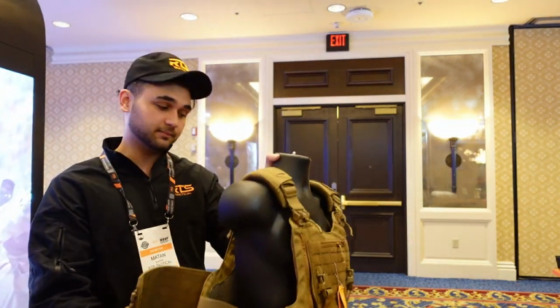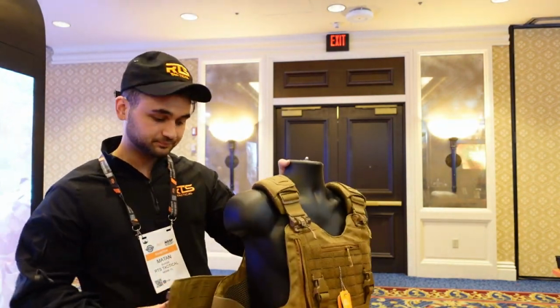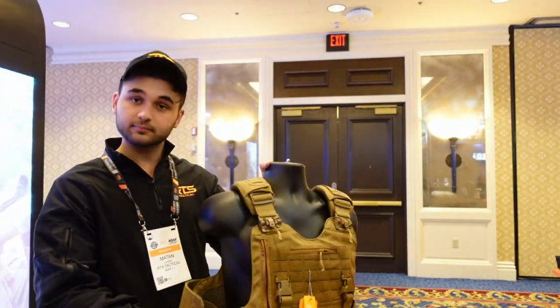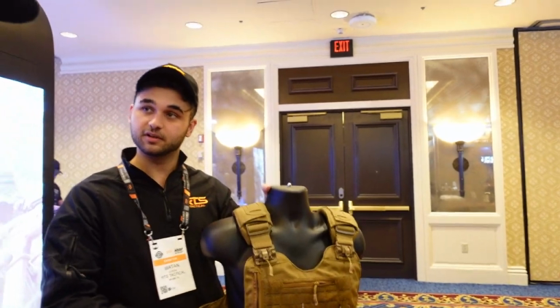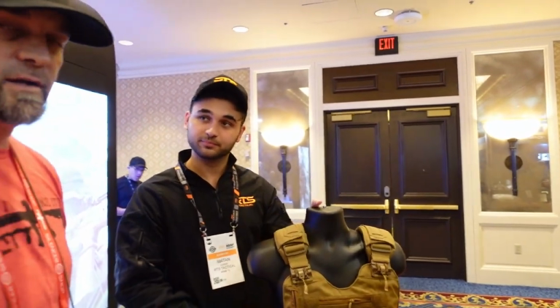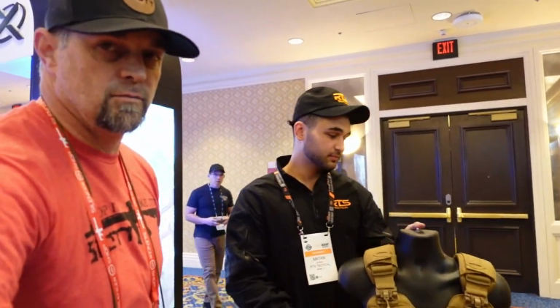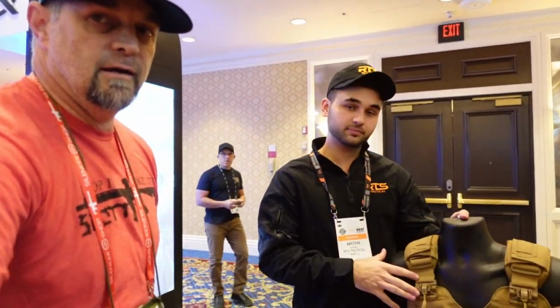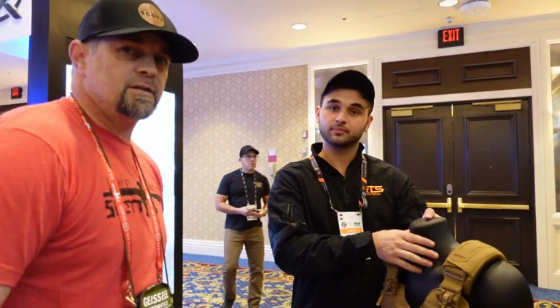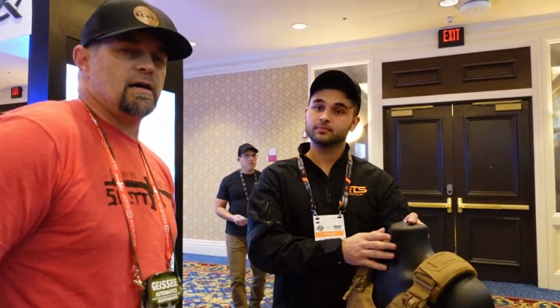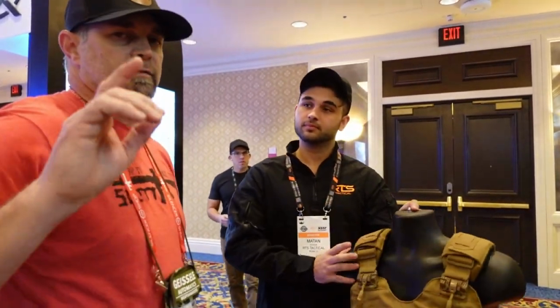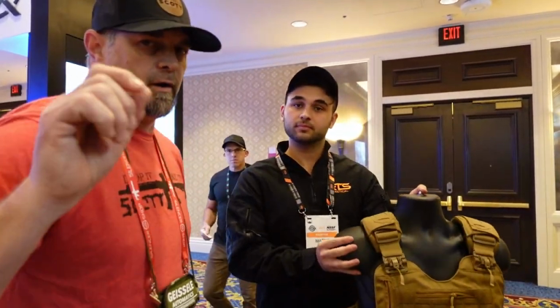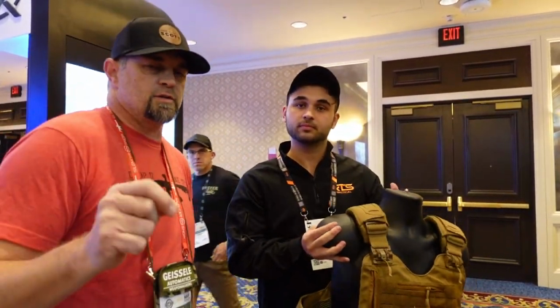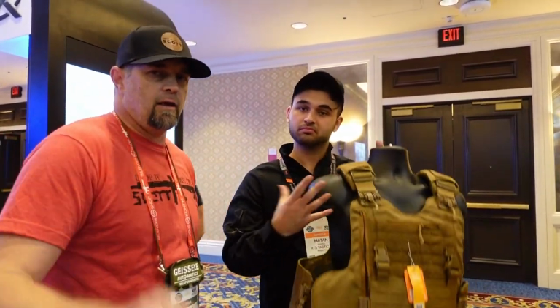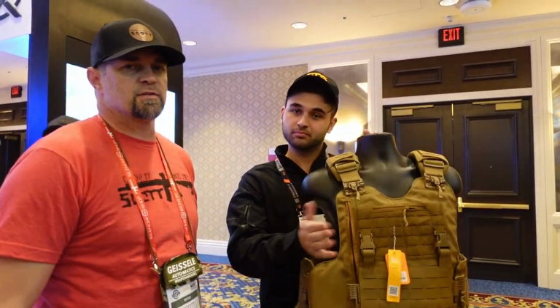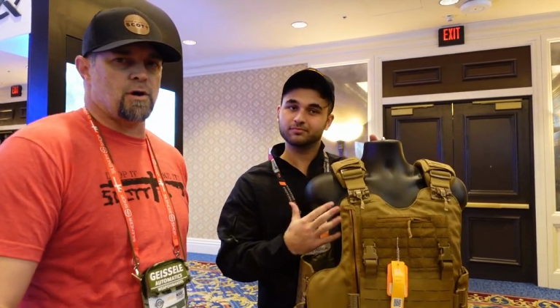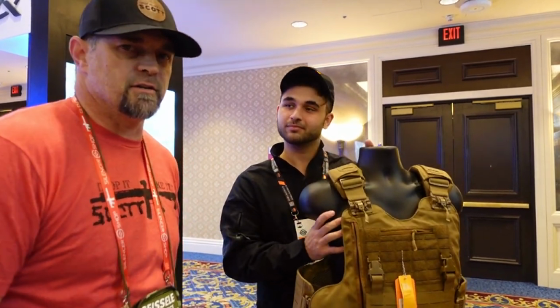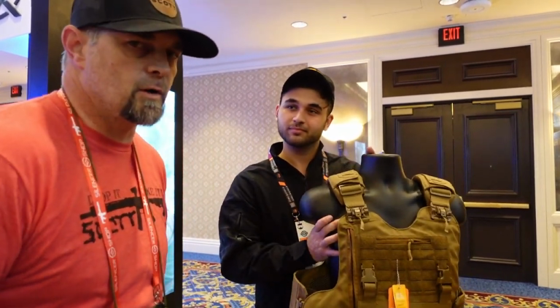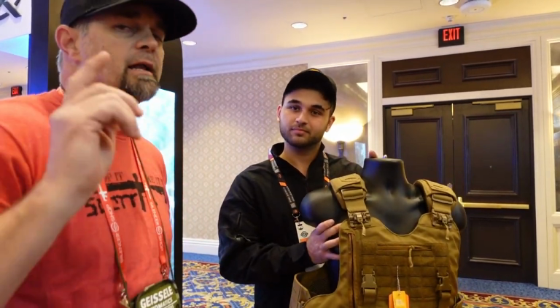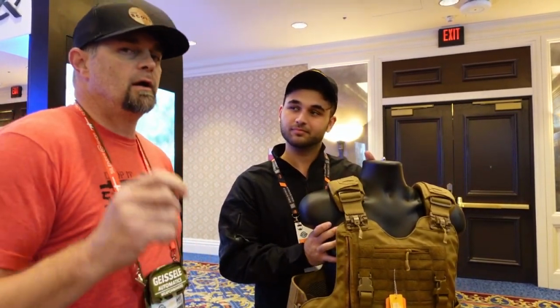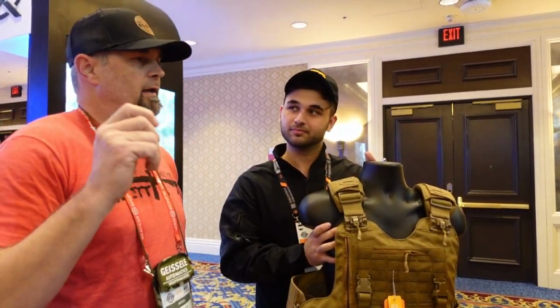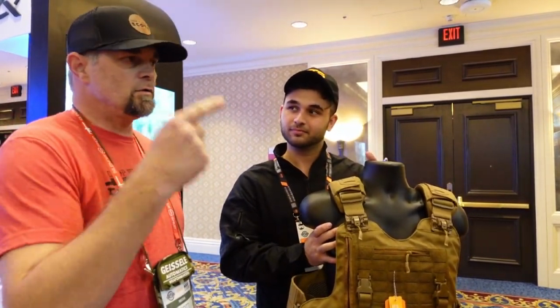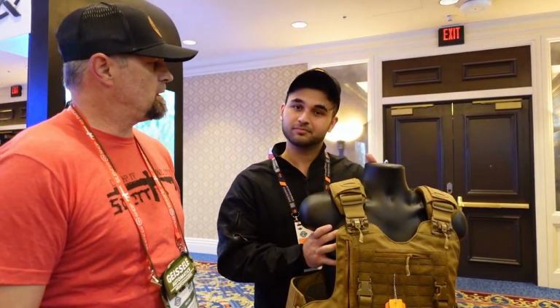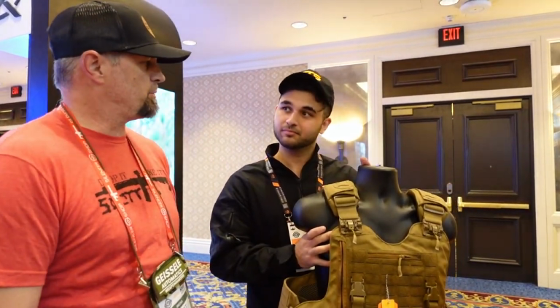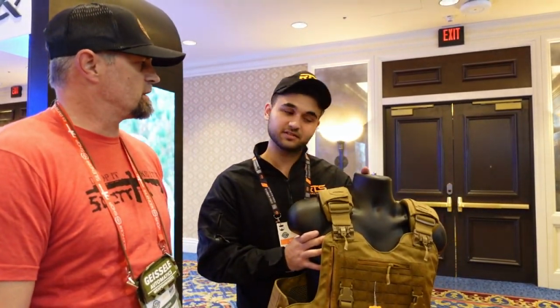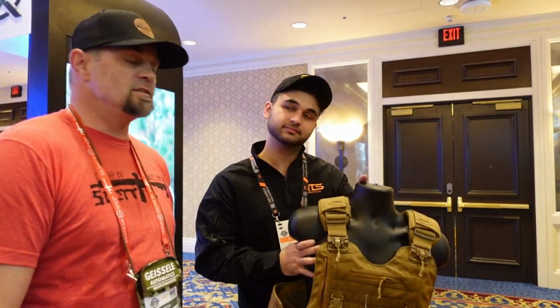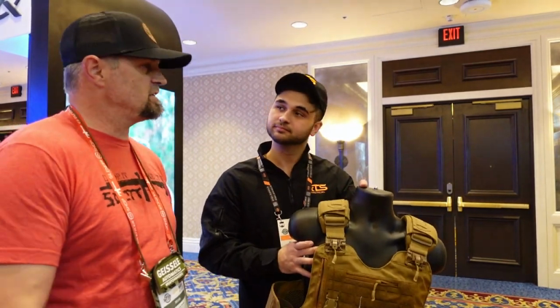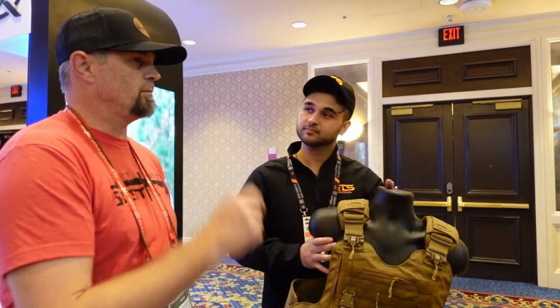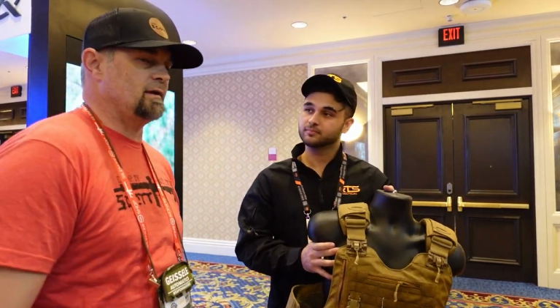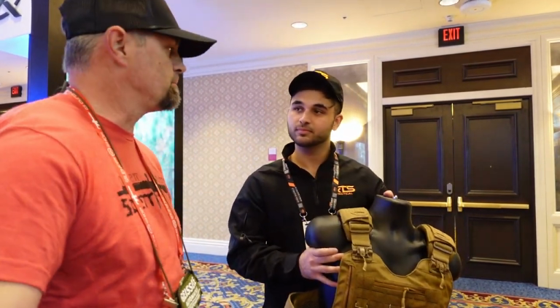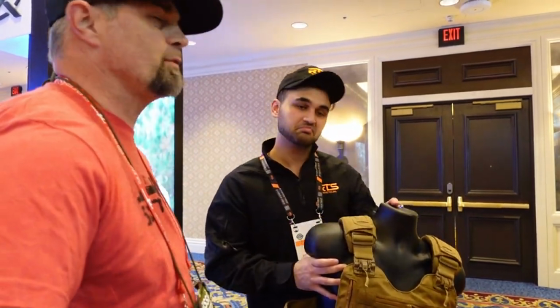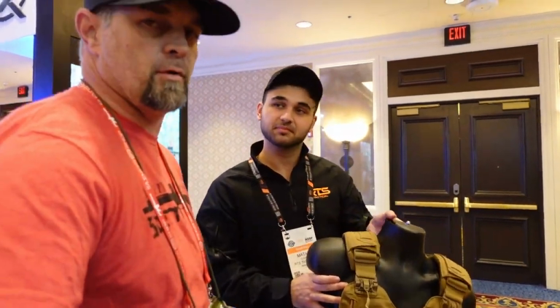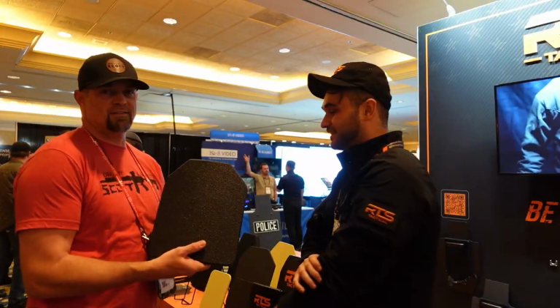Y'all need to check this out. I'm going to leave a link in my description and on my website, dropitnation.com. Go check it out, and let's go look at some of the plates — I've seen some of them and I think they're pretty phenomenal.